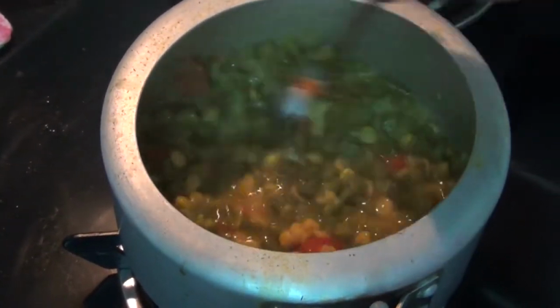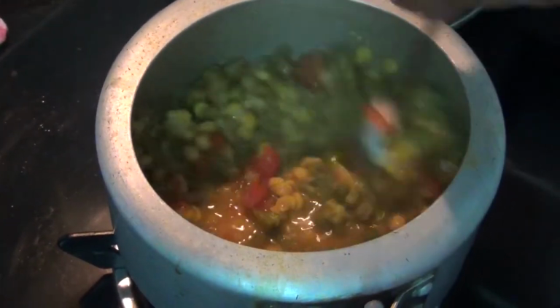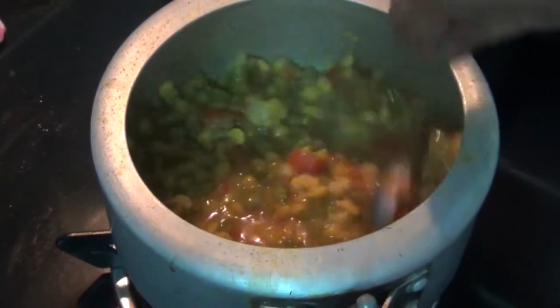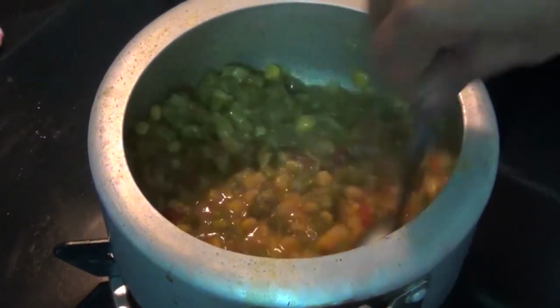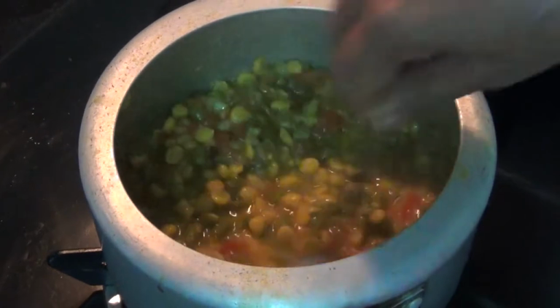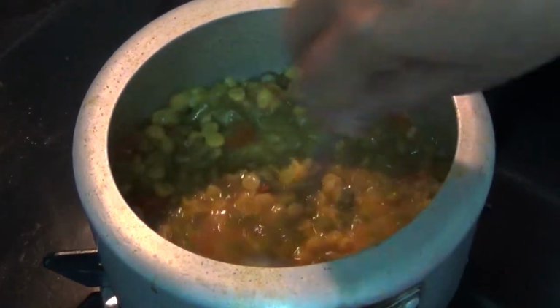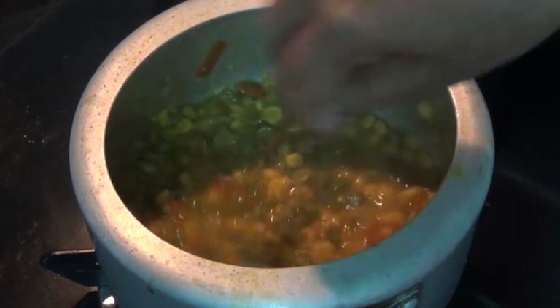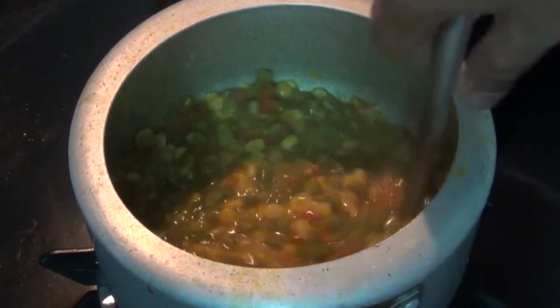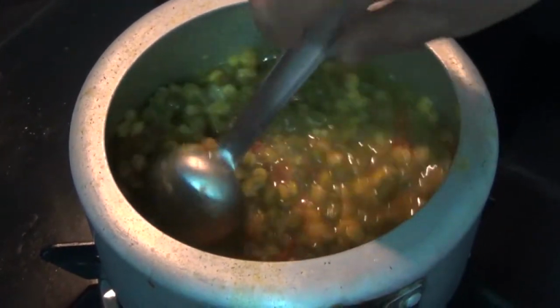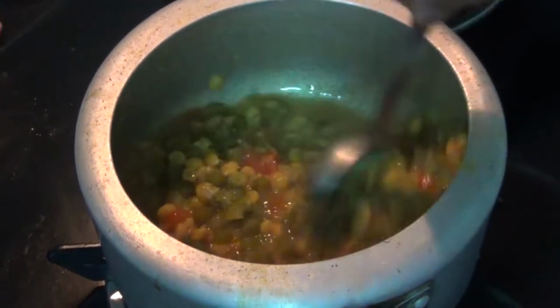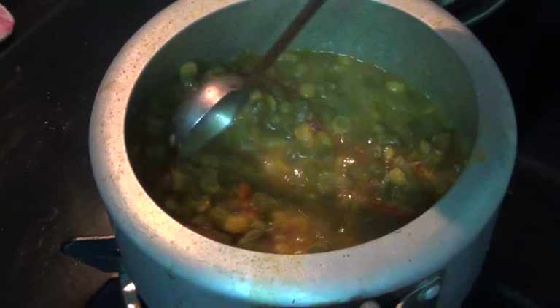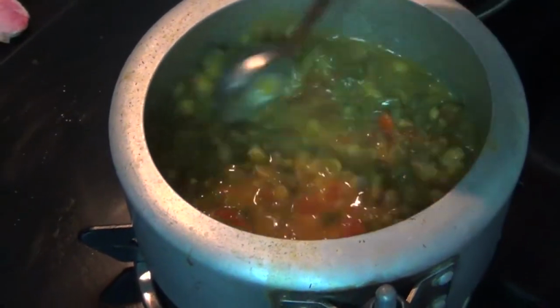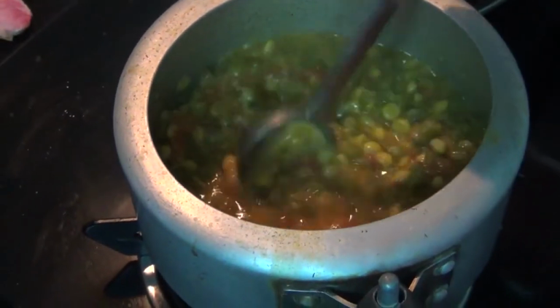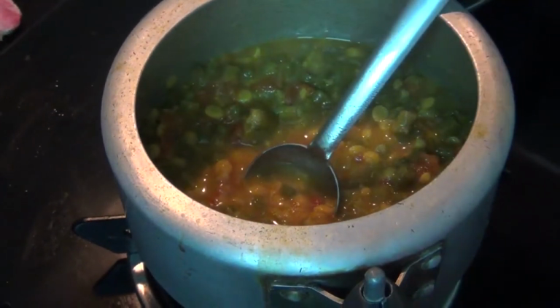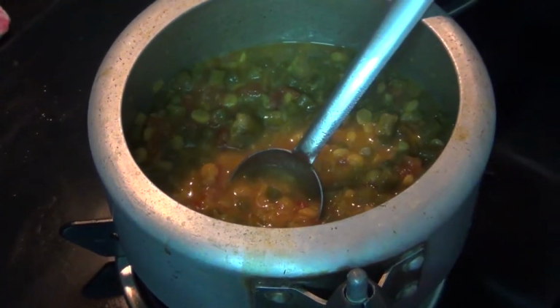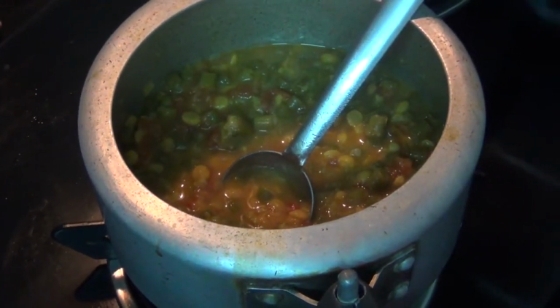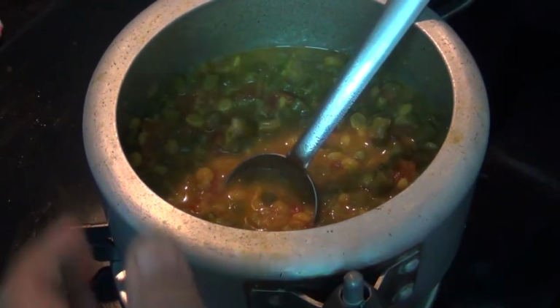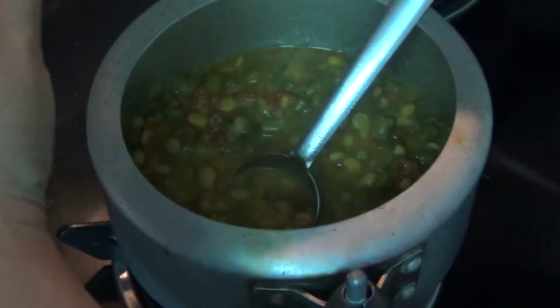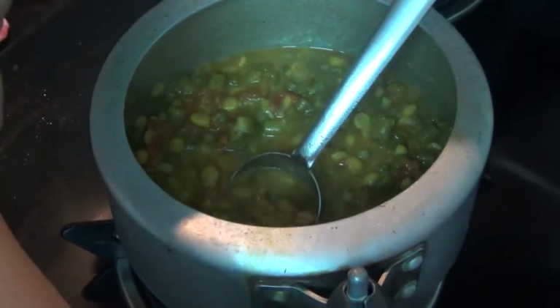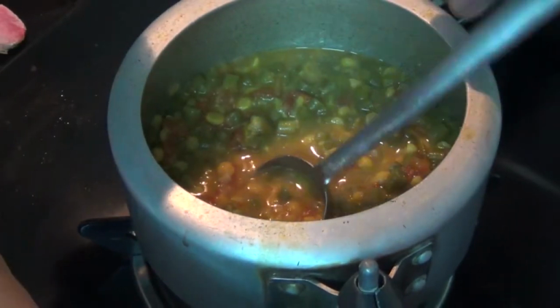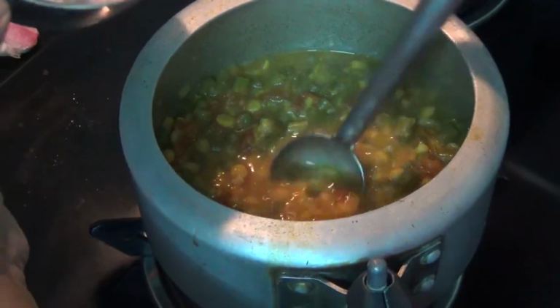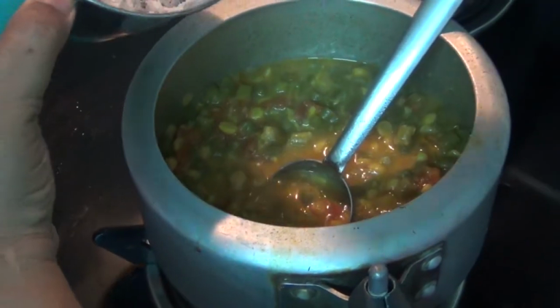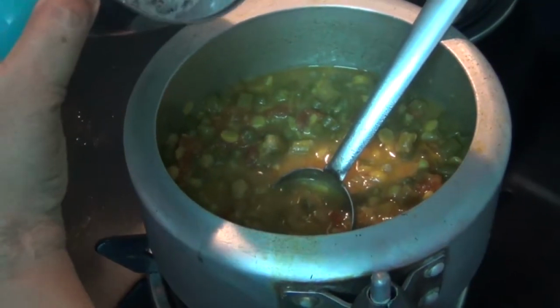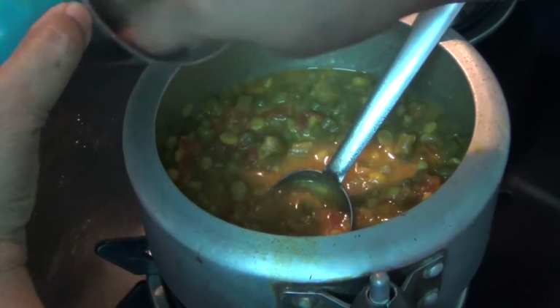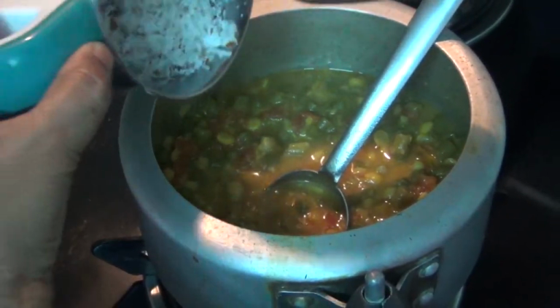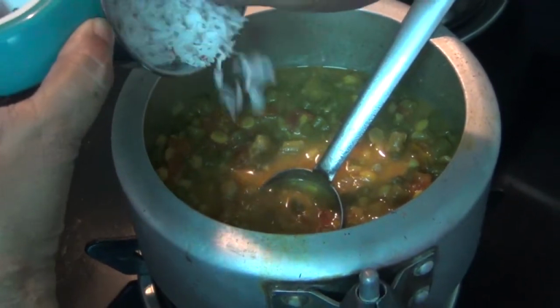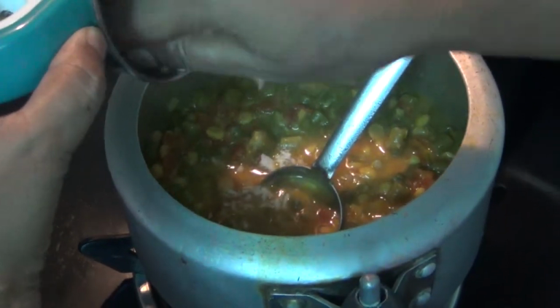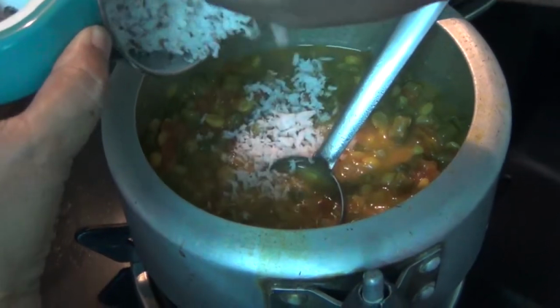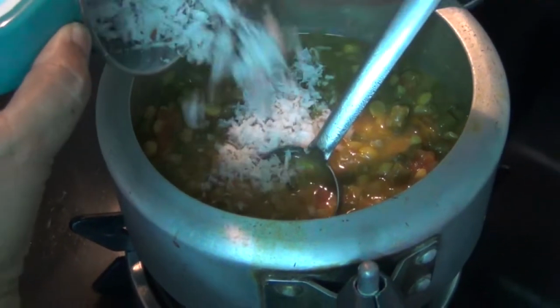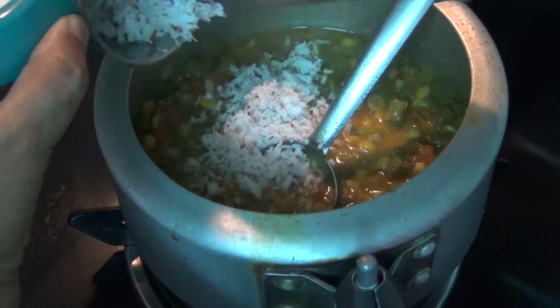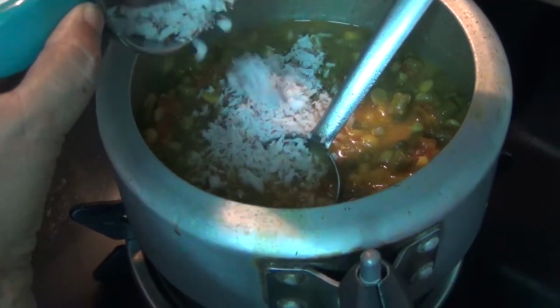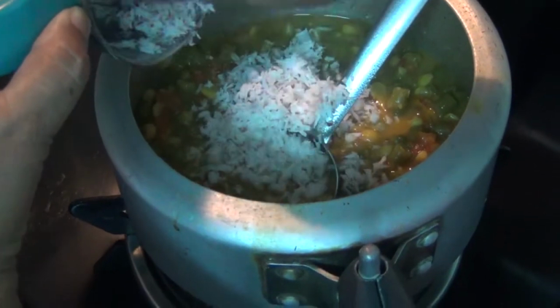Put the rice in the pan and add the rice. The rice is very good. I will cook the rice in the pan.